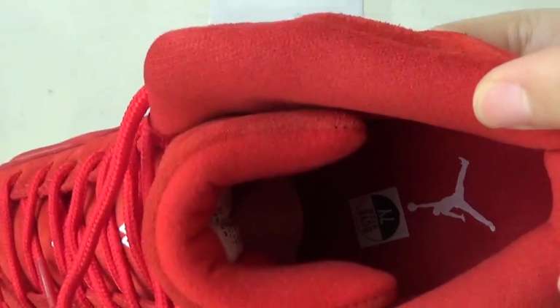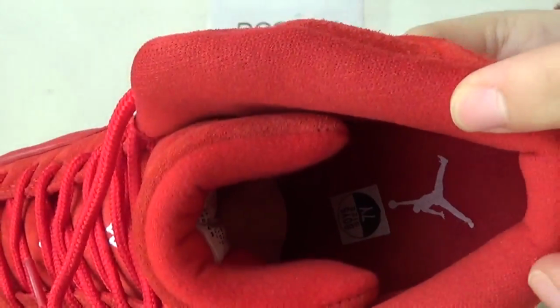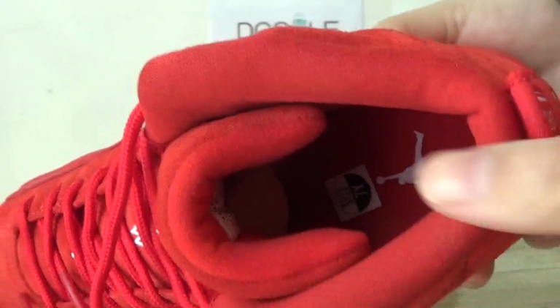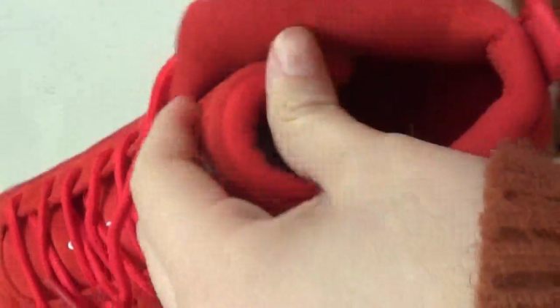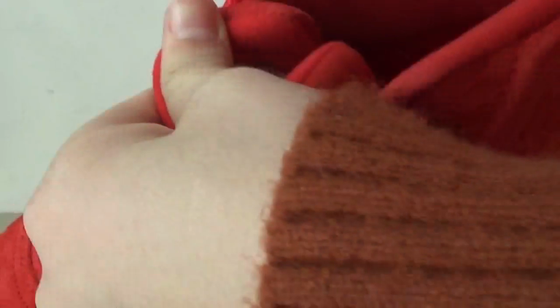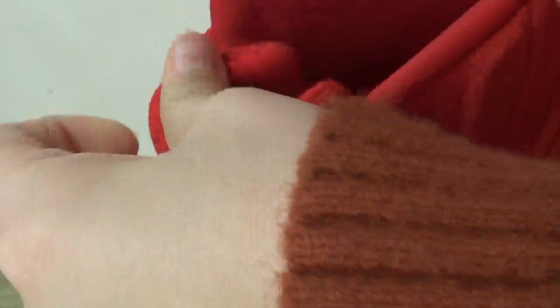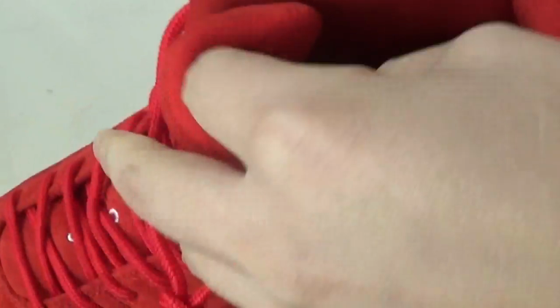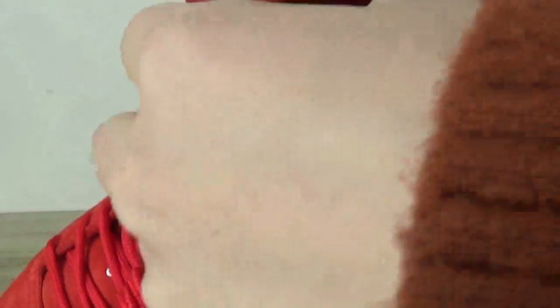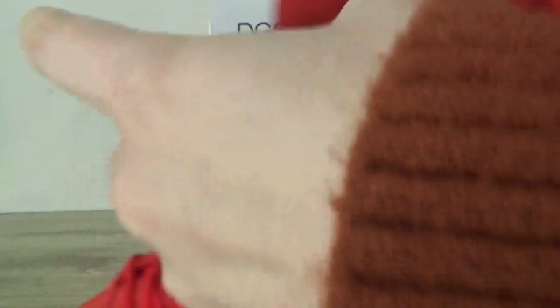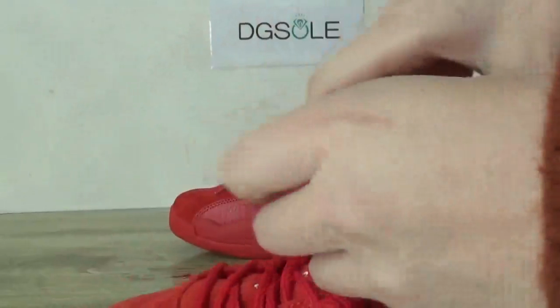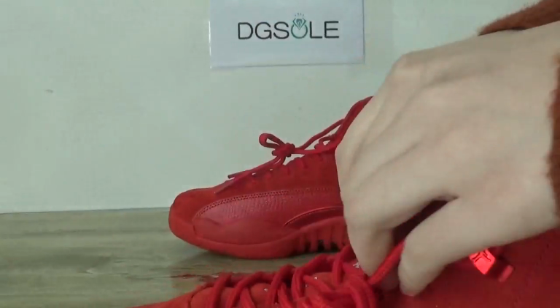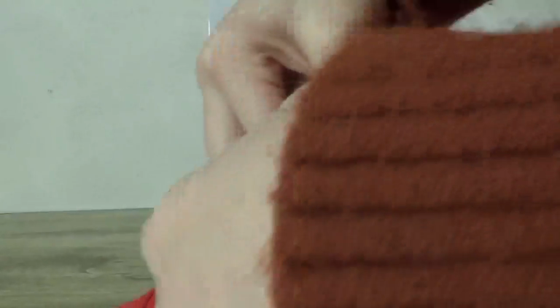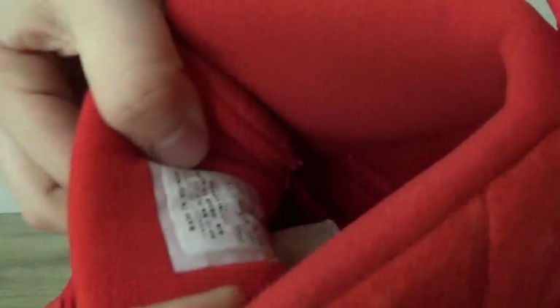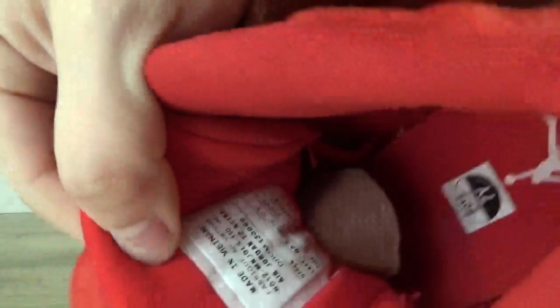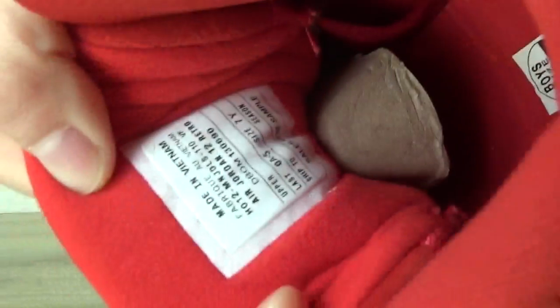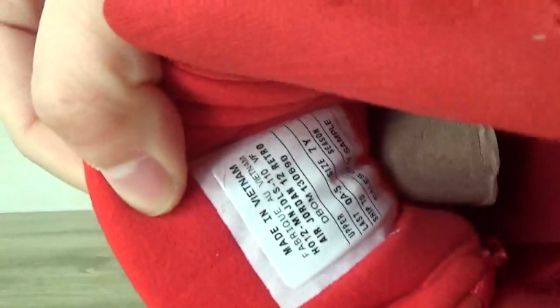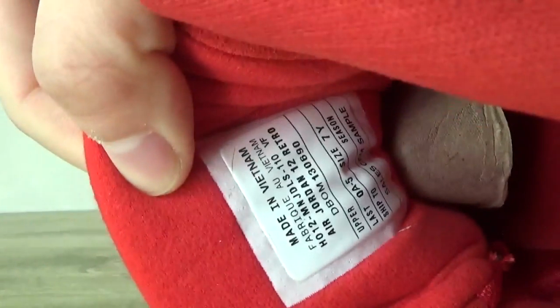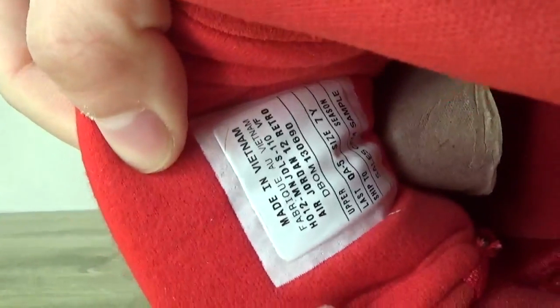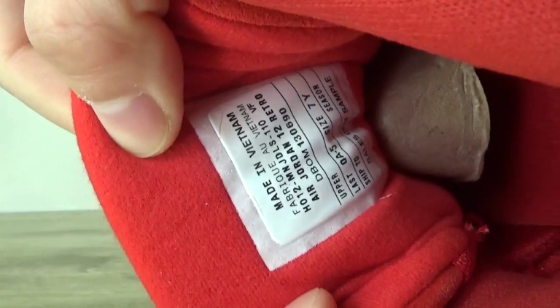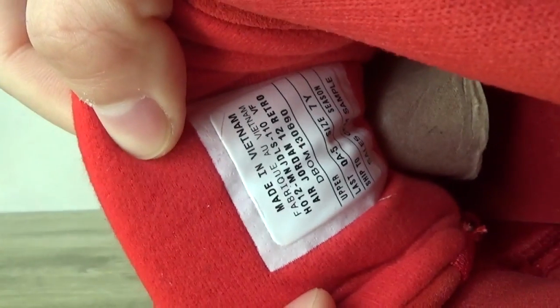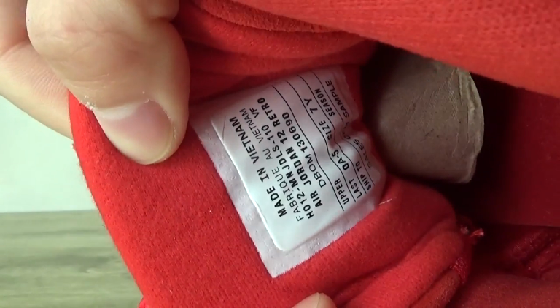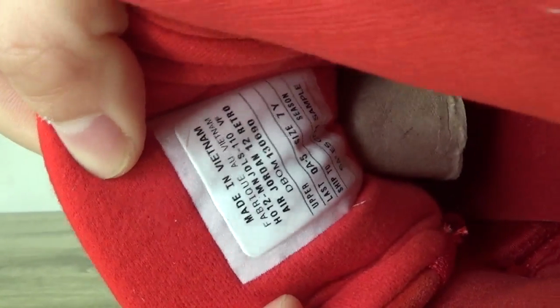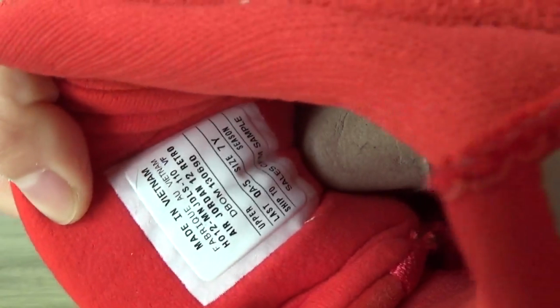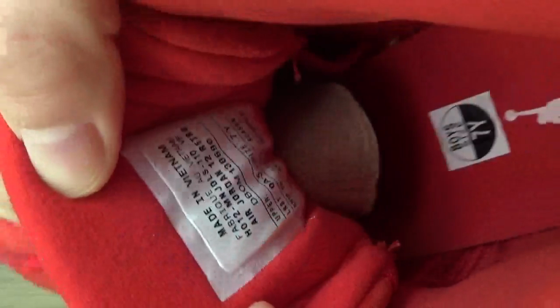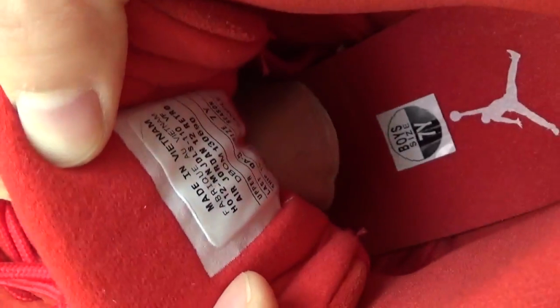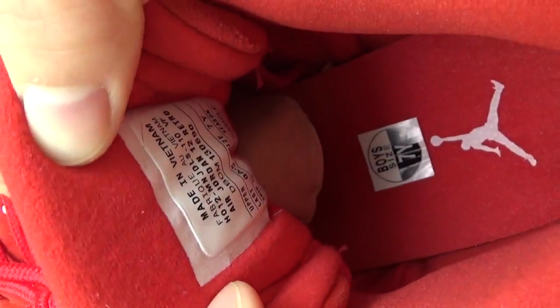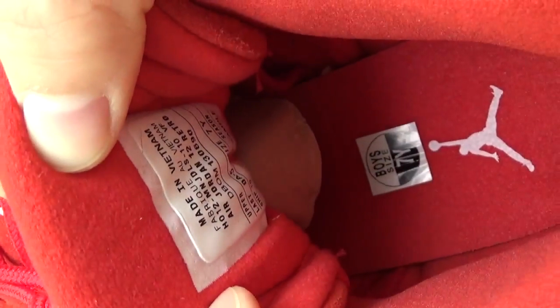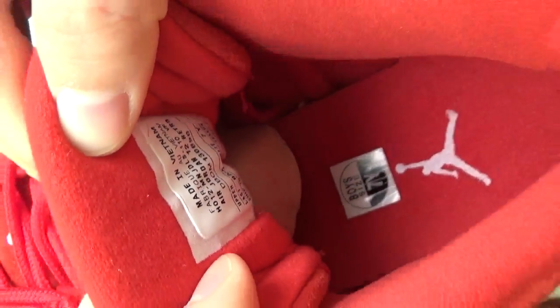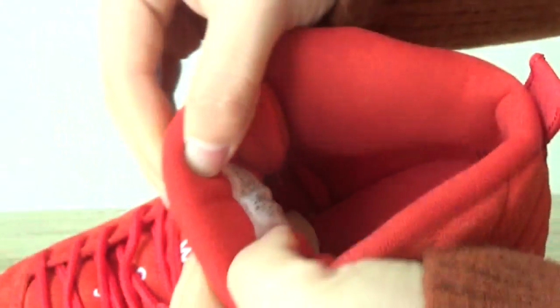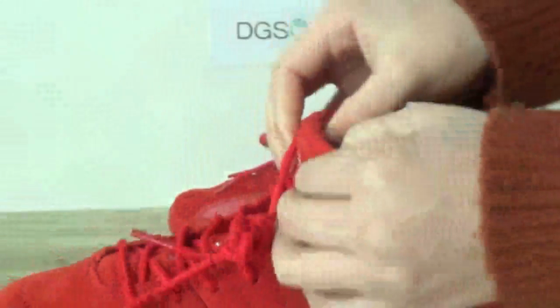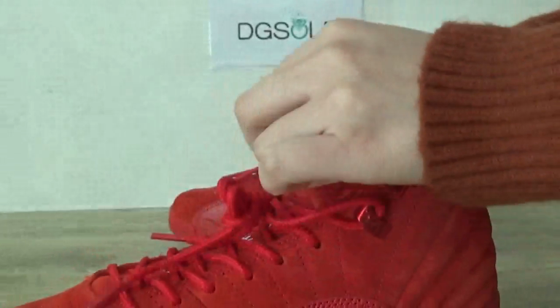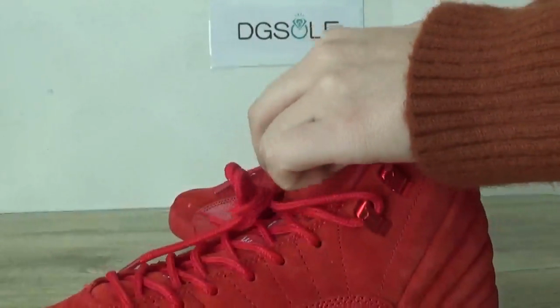The size tag here. And the Jumpman logo.